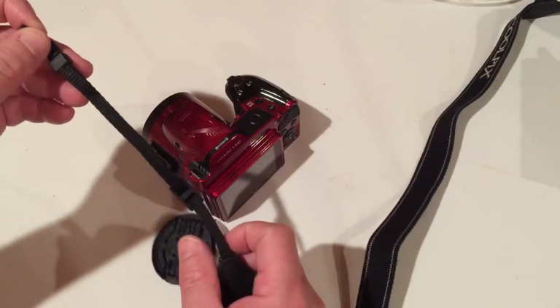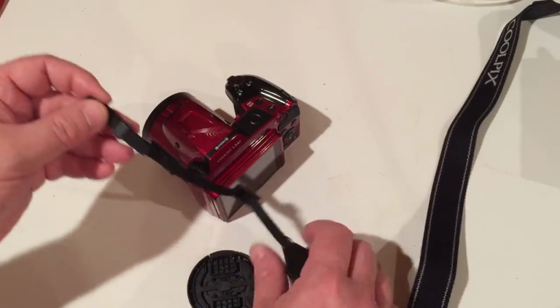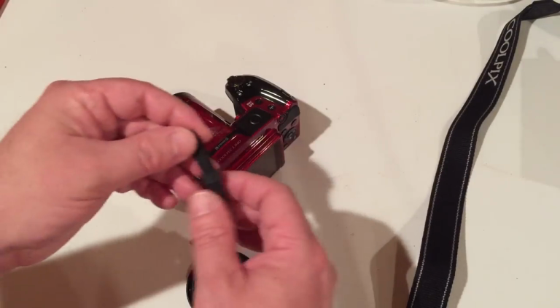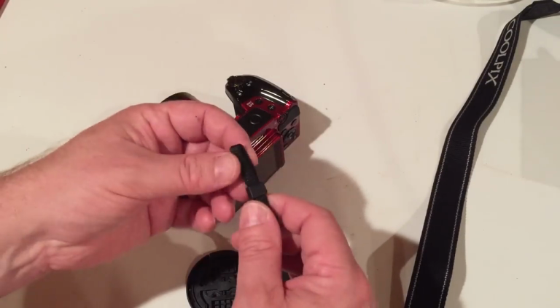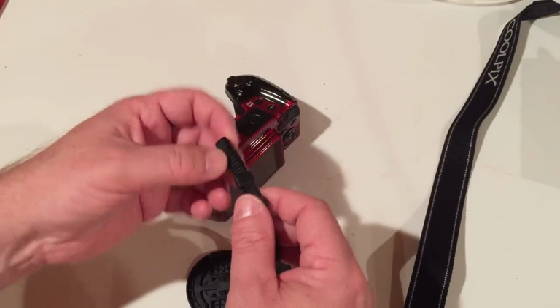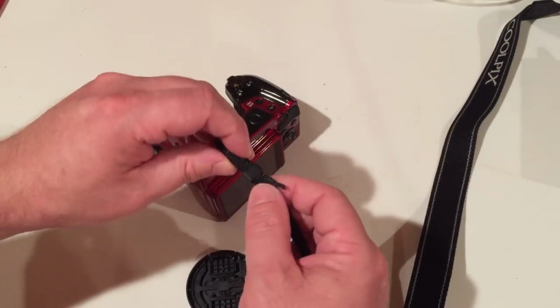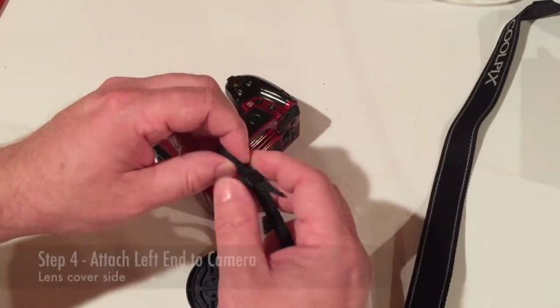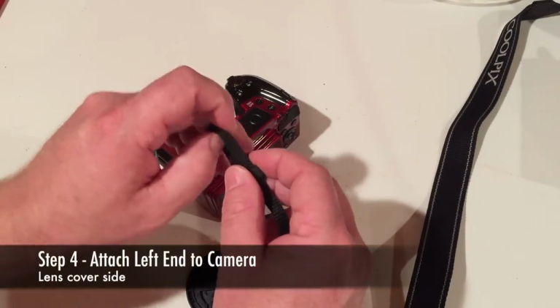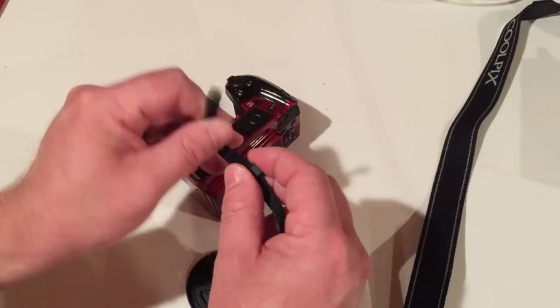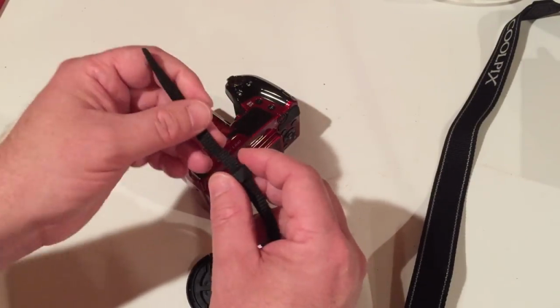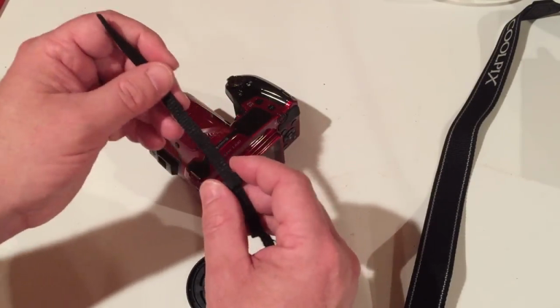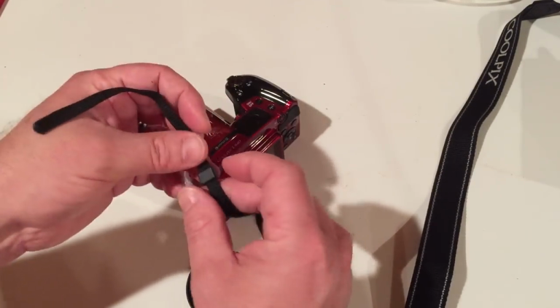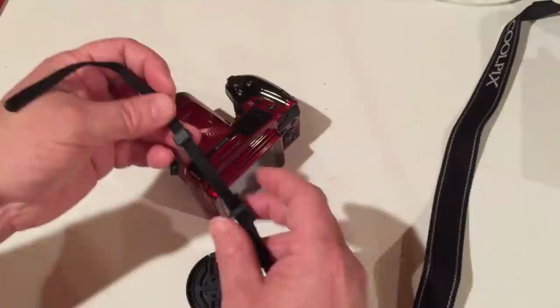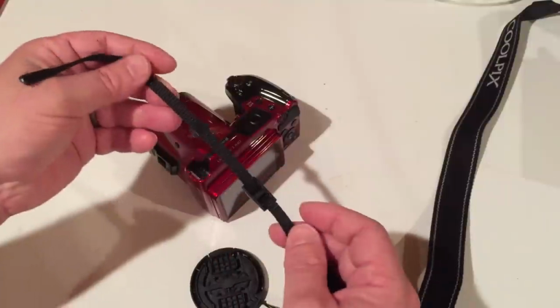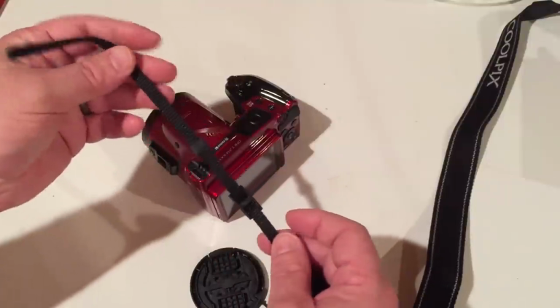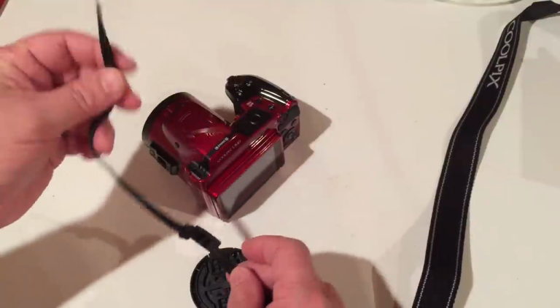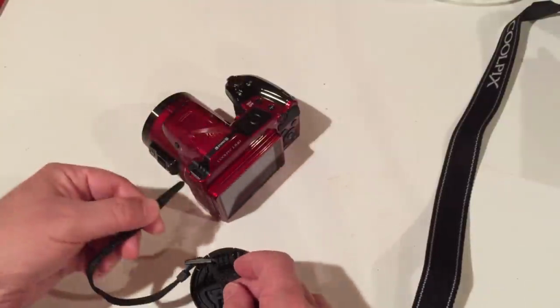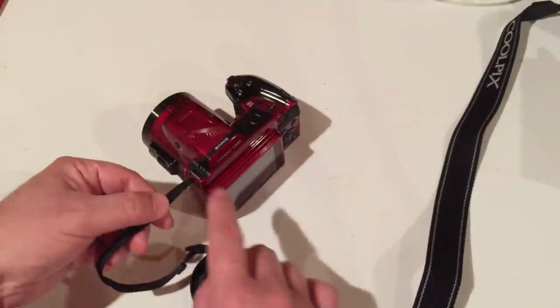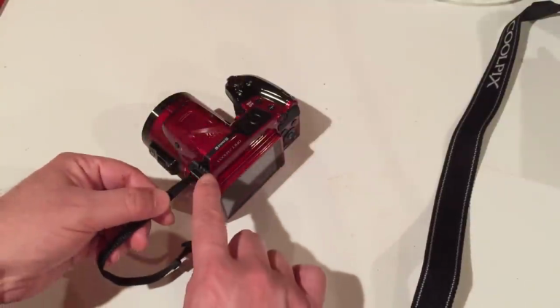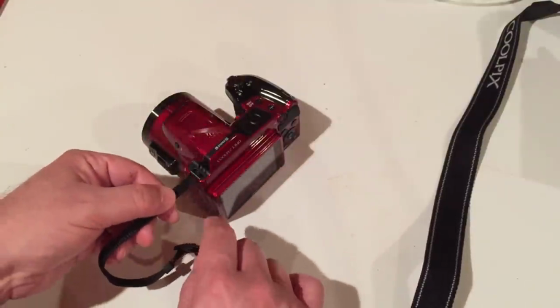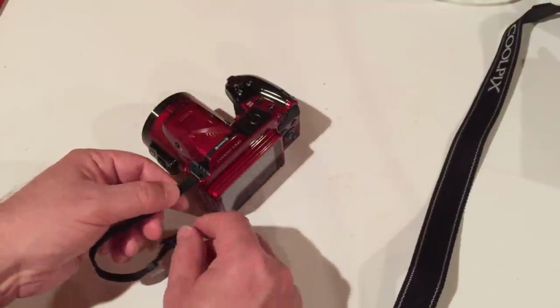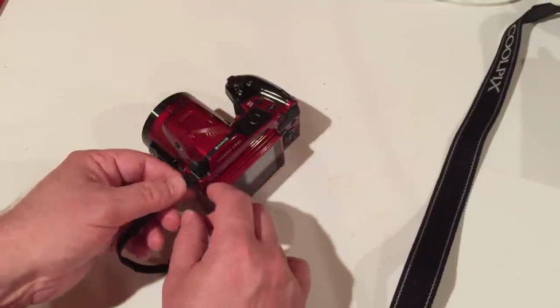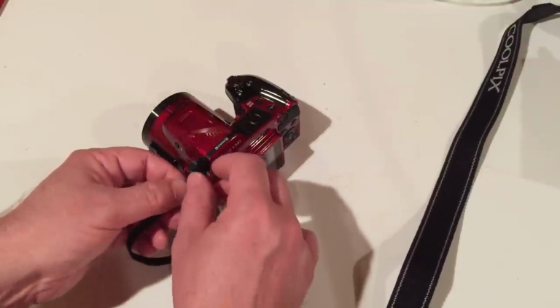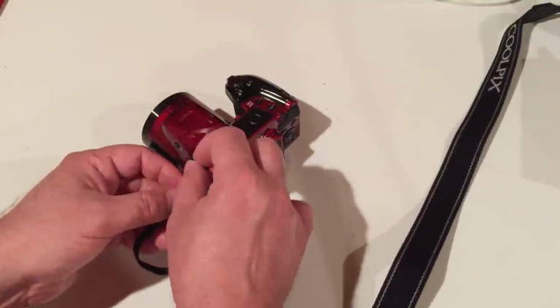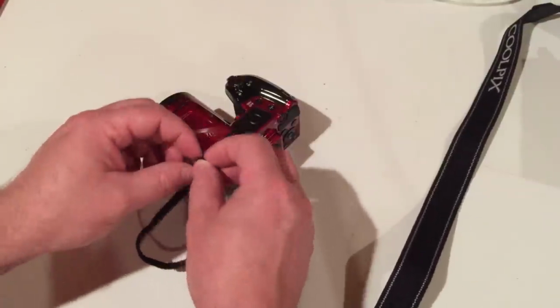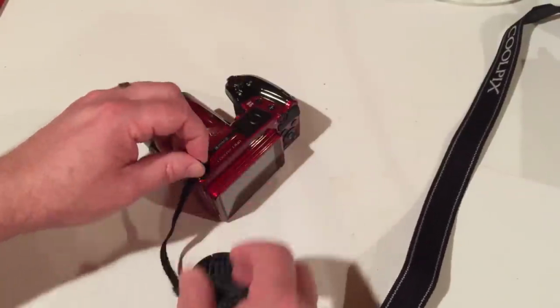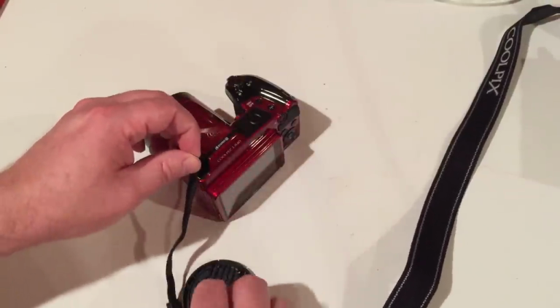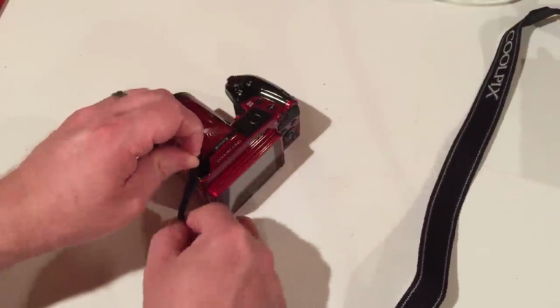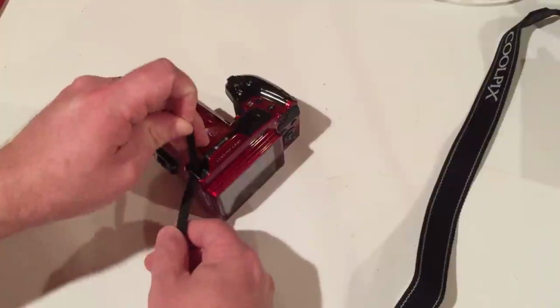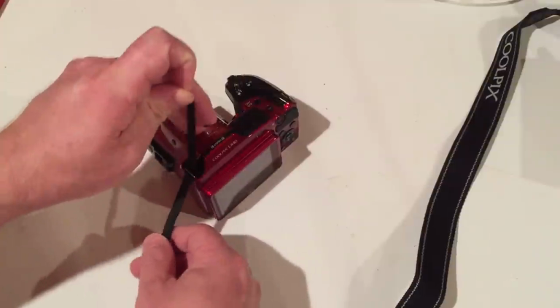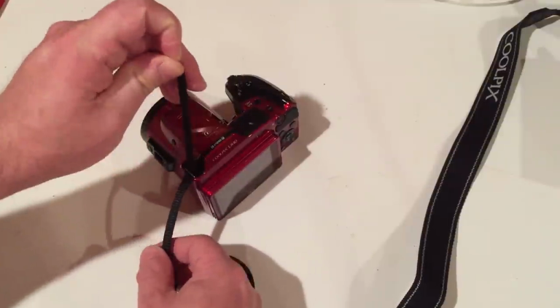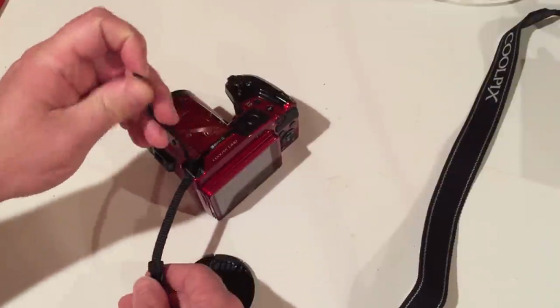Install the left end of the strap by orienting the strap bottom side up and pull the end of the strap out of the ring. Feed the end through the left attached eyelet on the camera, making sure not to twist the strap. Pull through about three inches and slide the ring toward the camera.